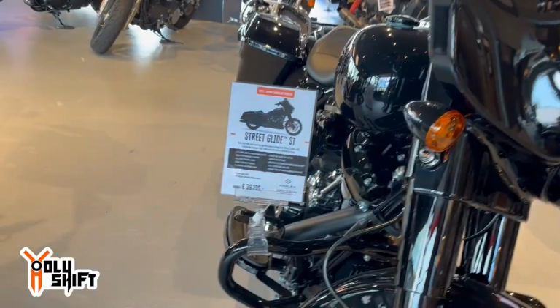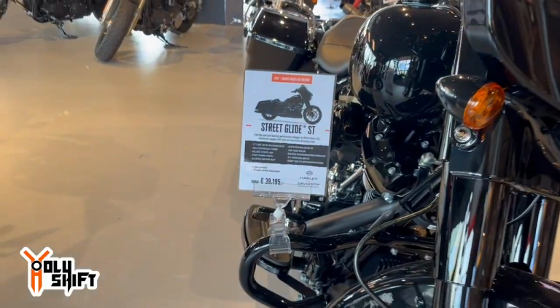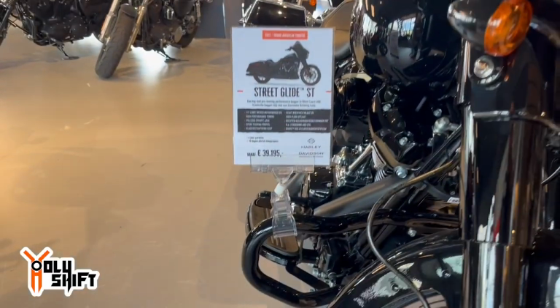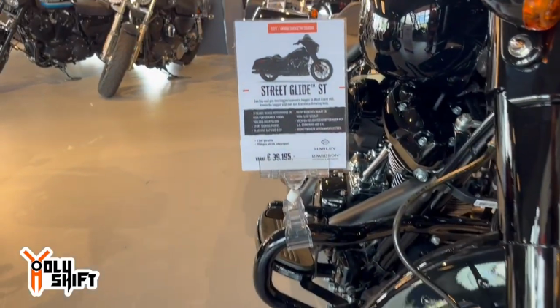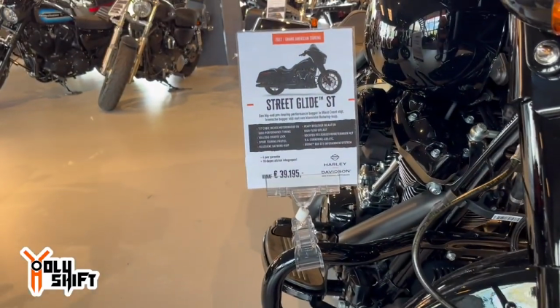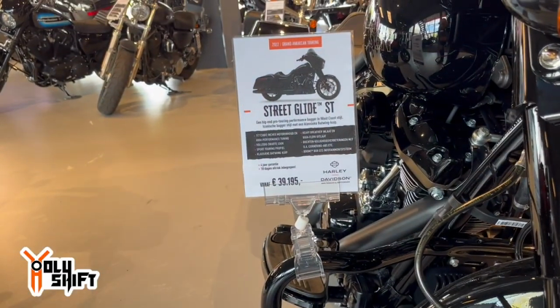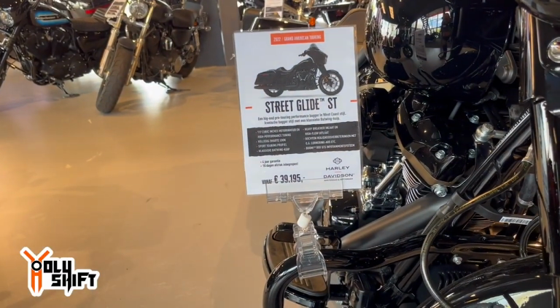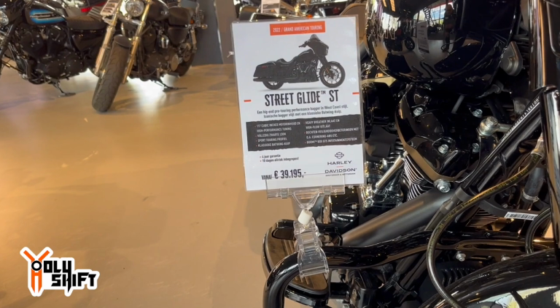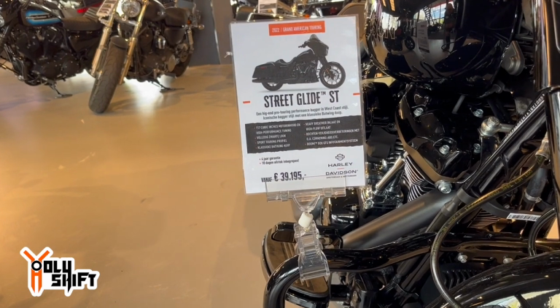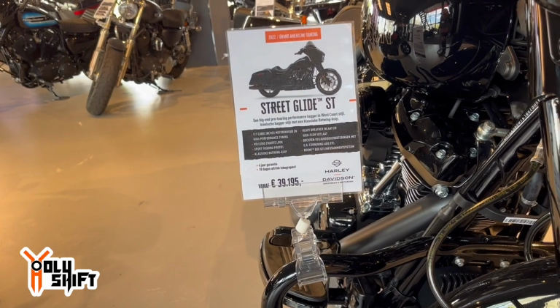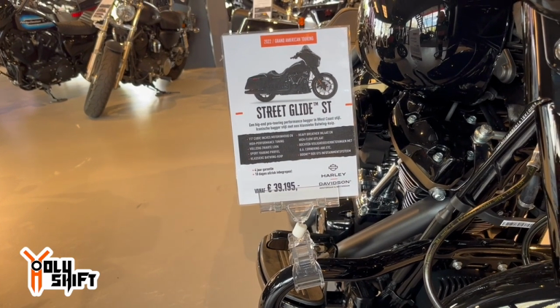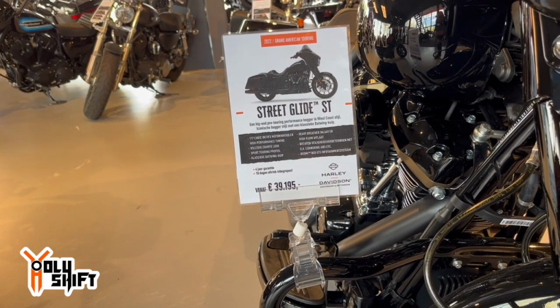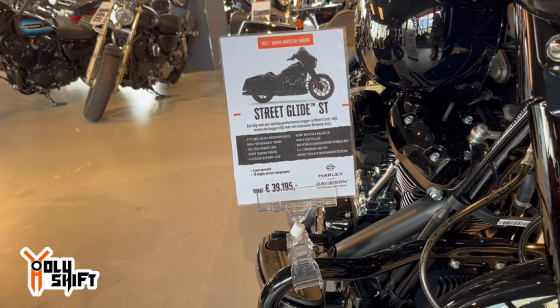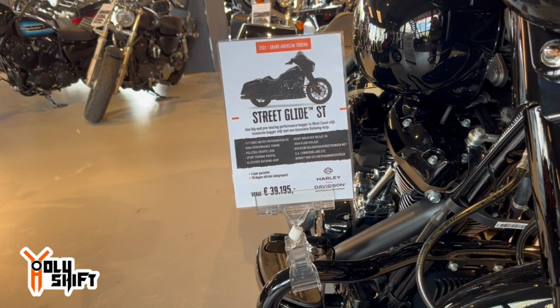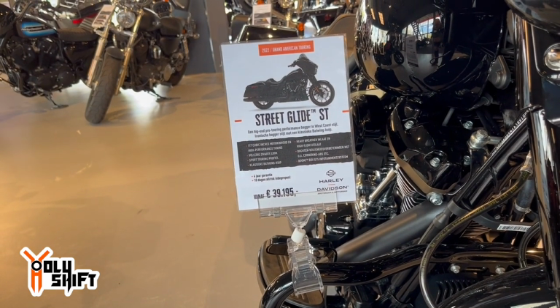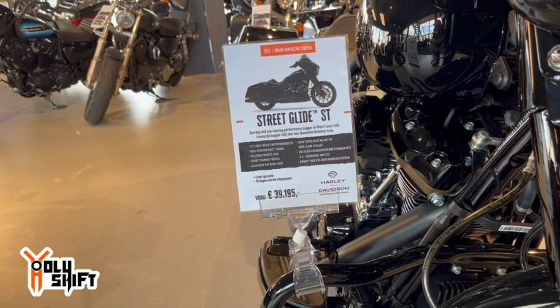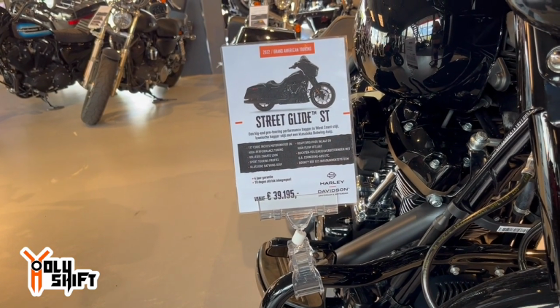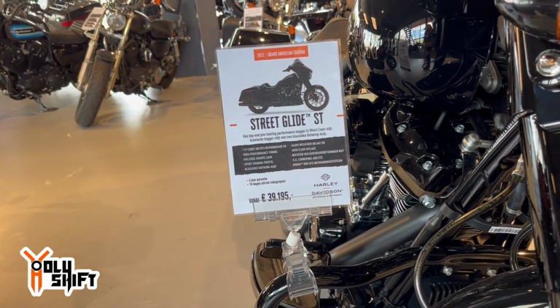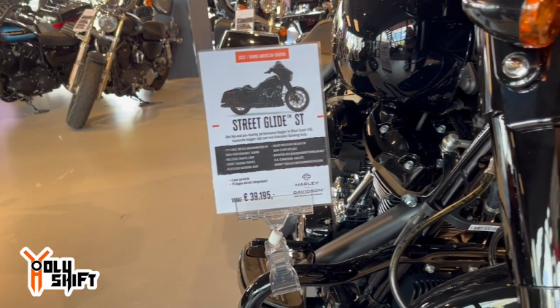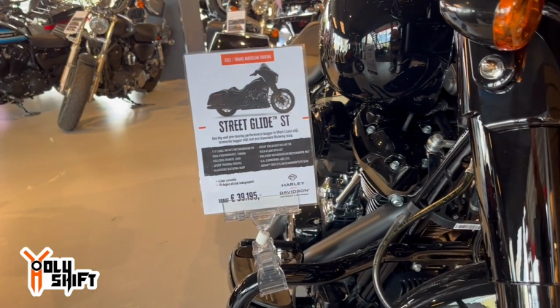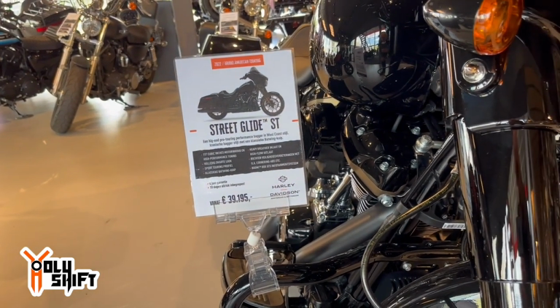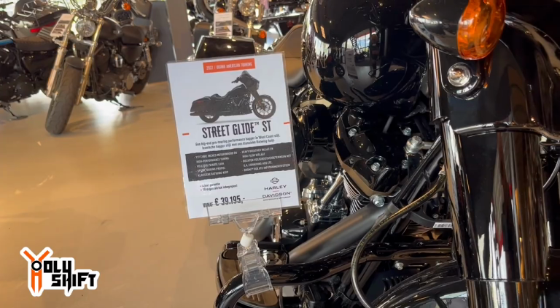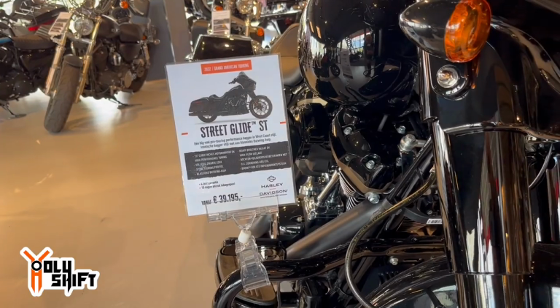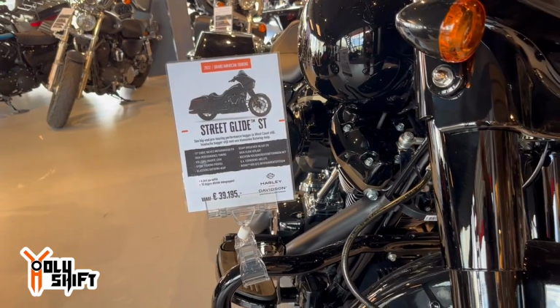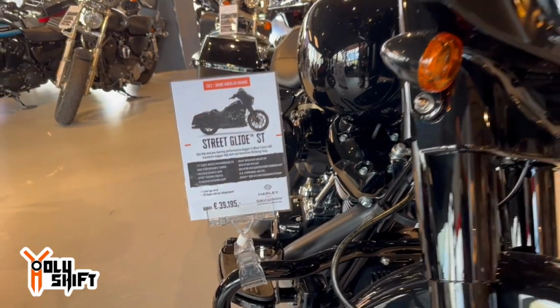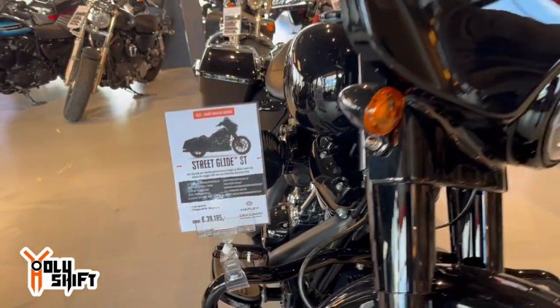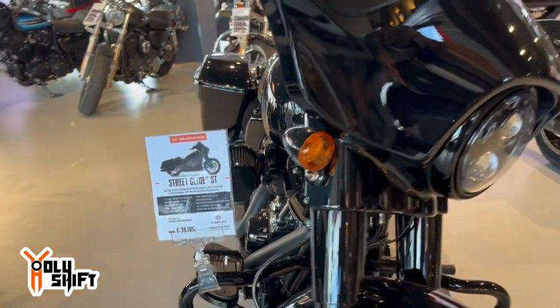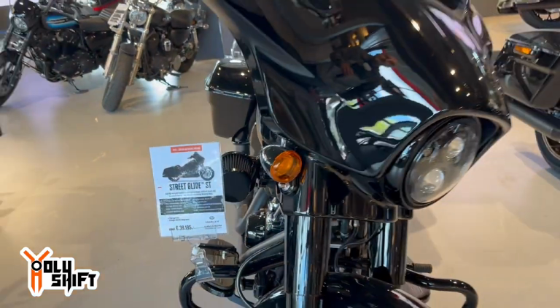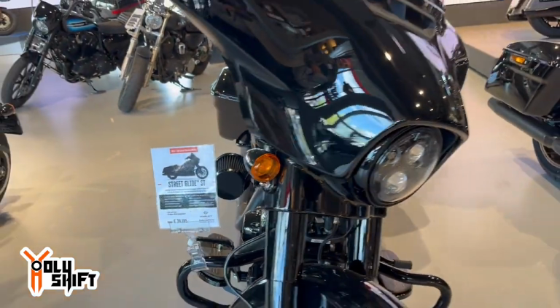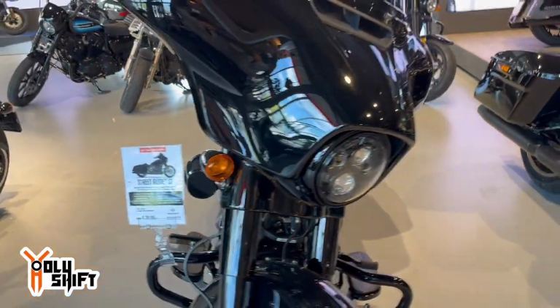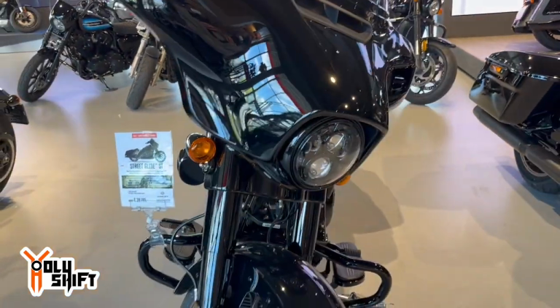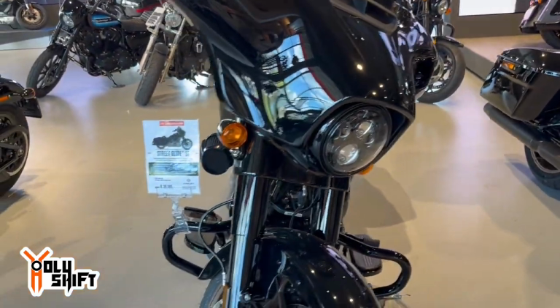There you go — the Street Glide ST in vivid black, 39,195 euro. I think it's pretty much the same price as in the States.